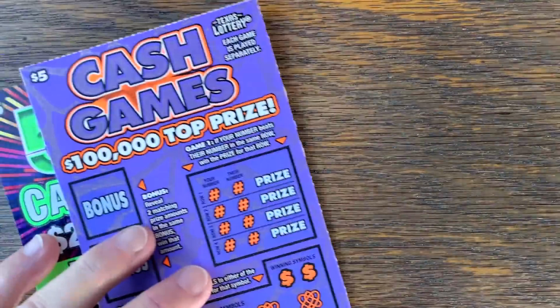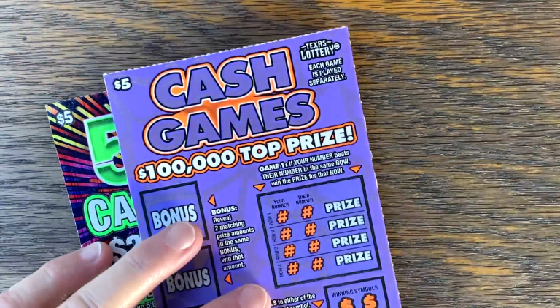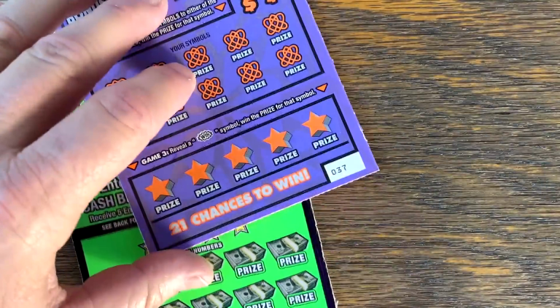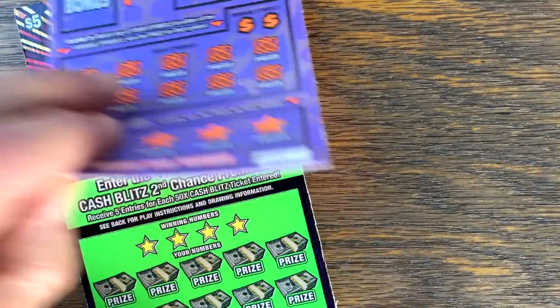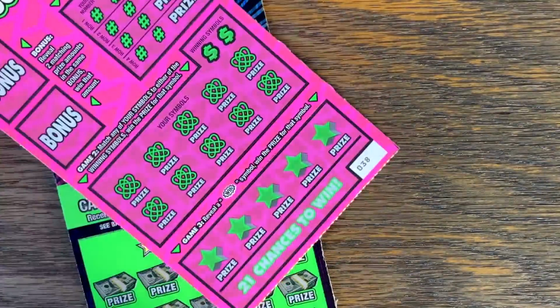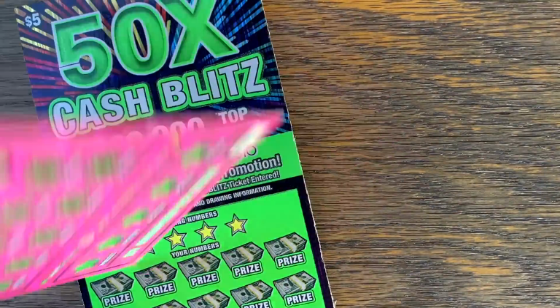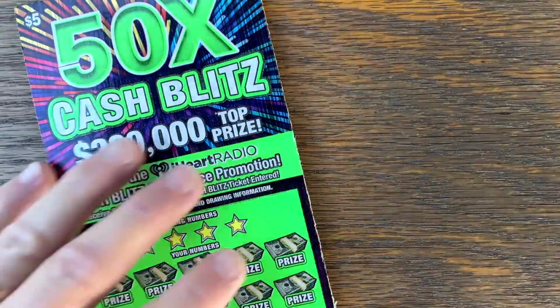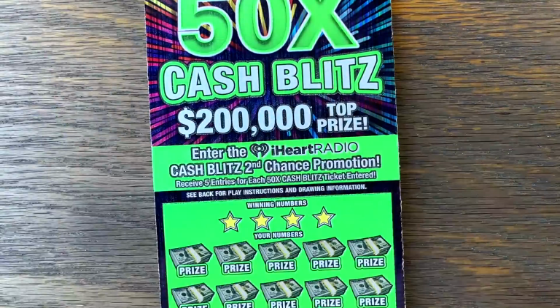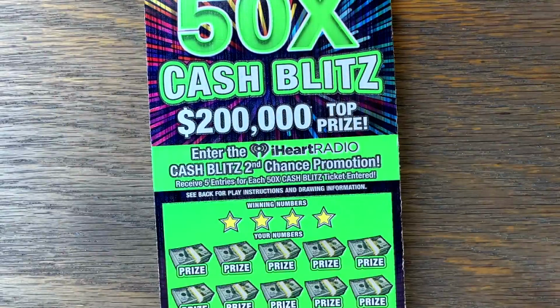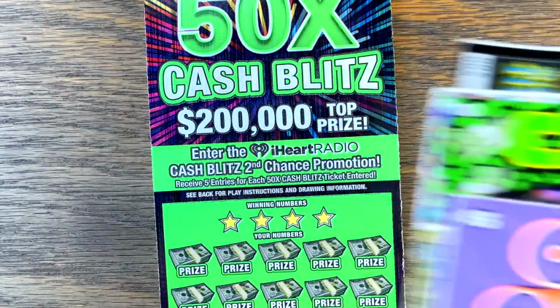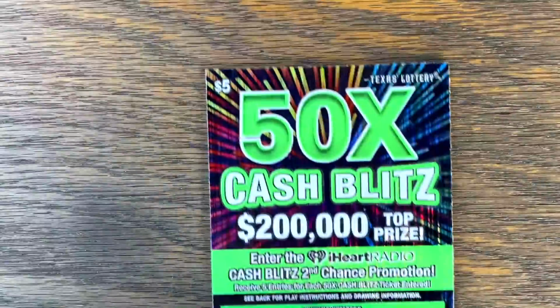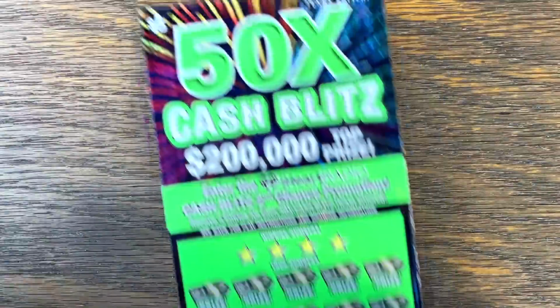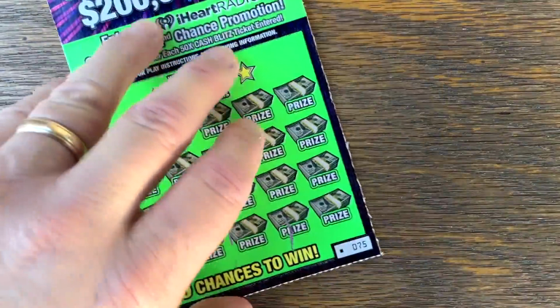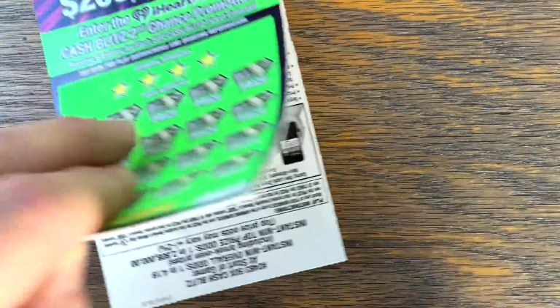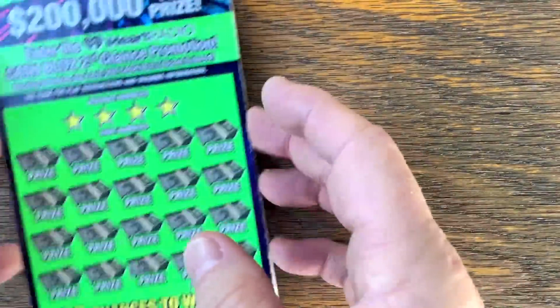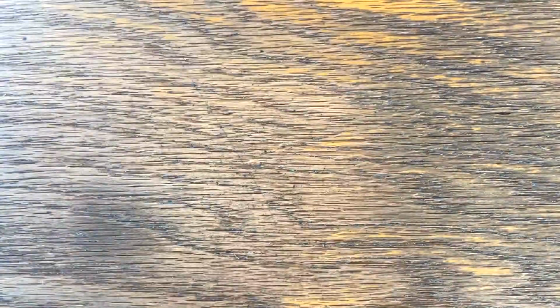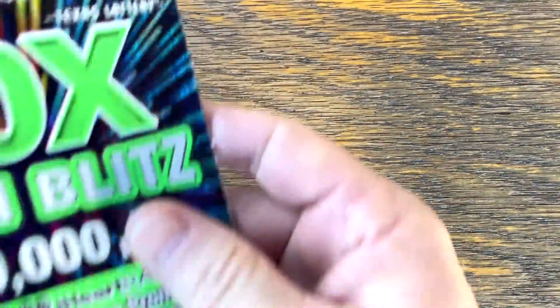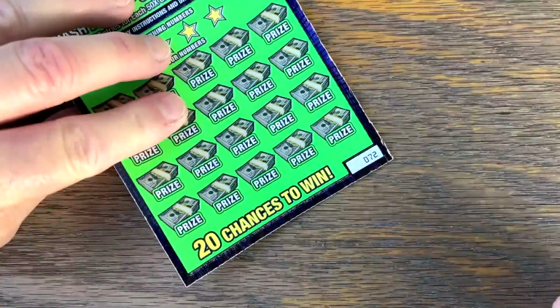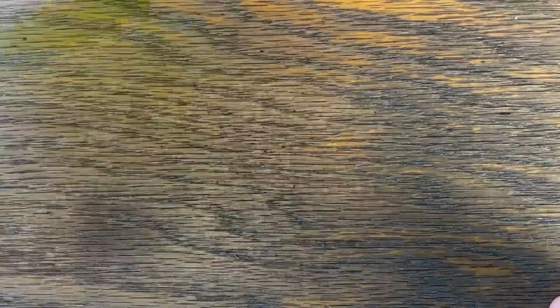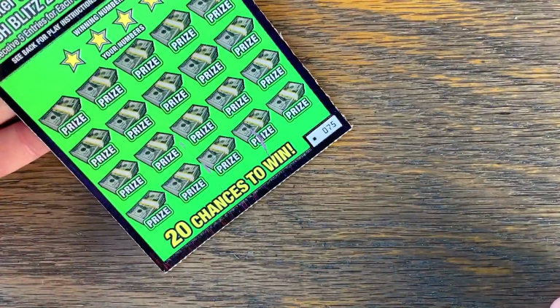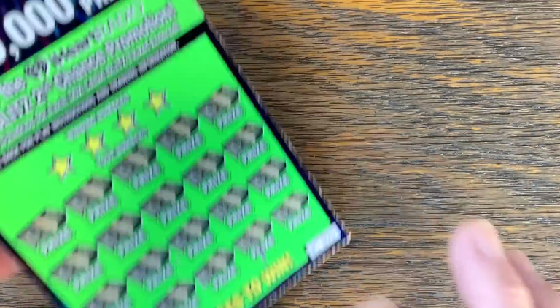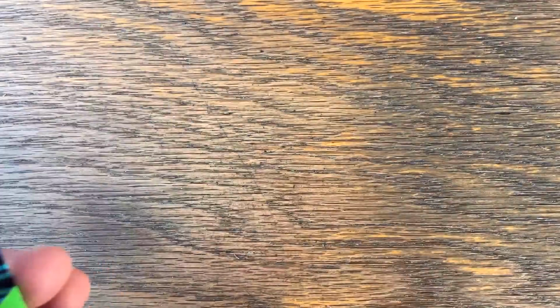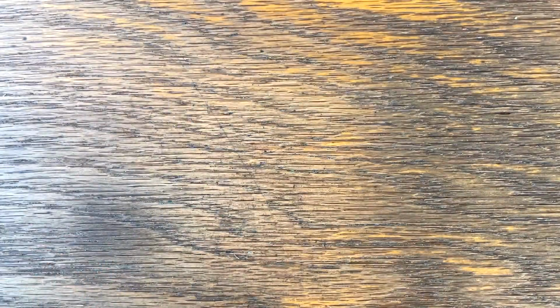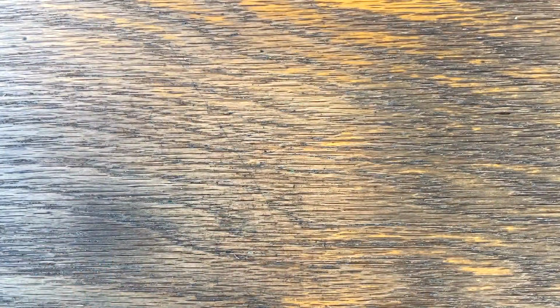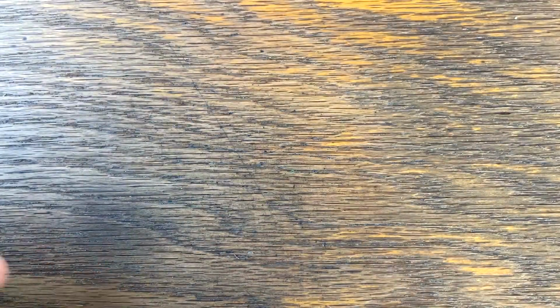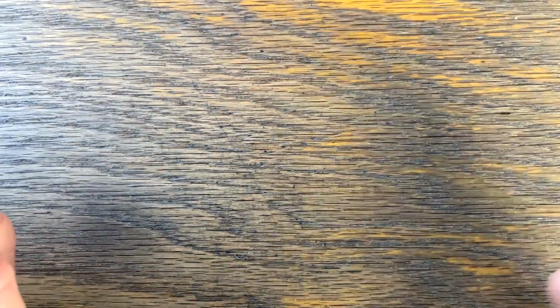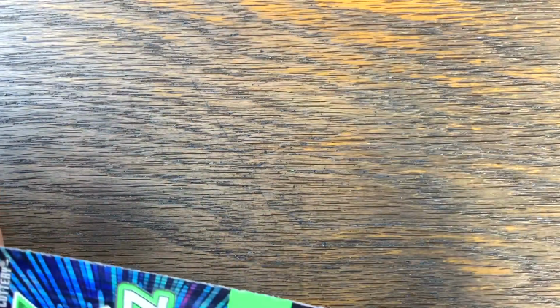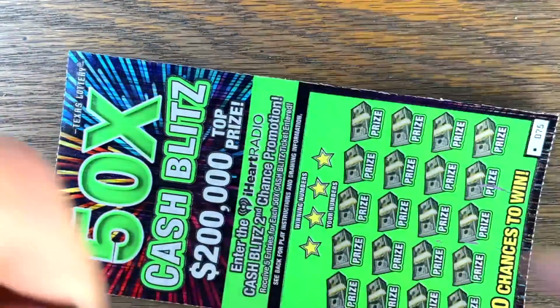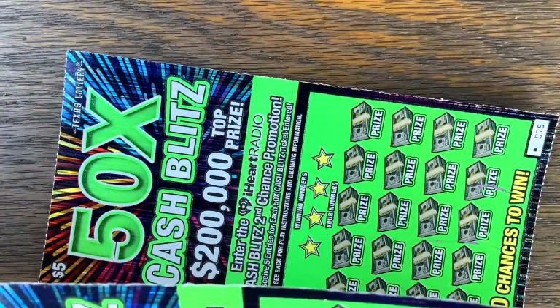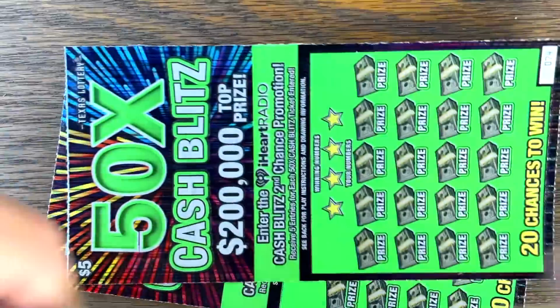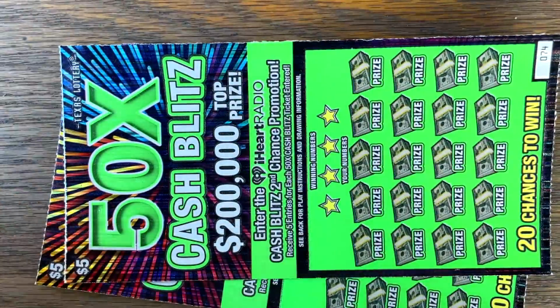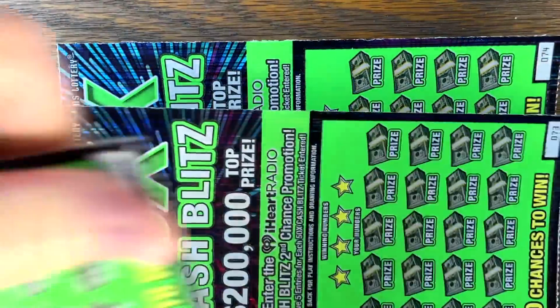Two of the $5 cash games, 37 and 38, and the end of the roll of the $5 50 Times Cash Blitz — 72 all the way through 75. So let's see if we can't start the day with a nice big huge win on 50 Times Cash Blitz.